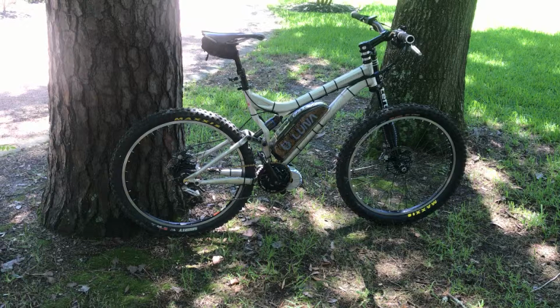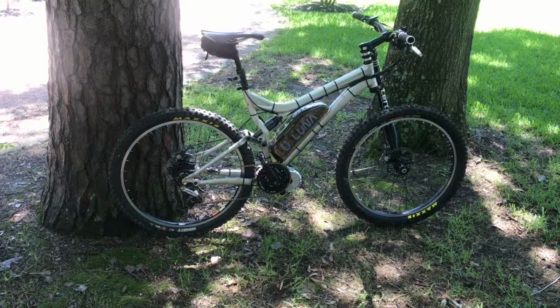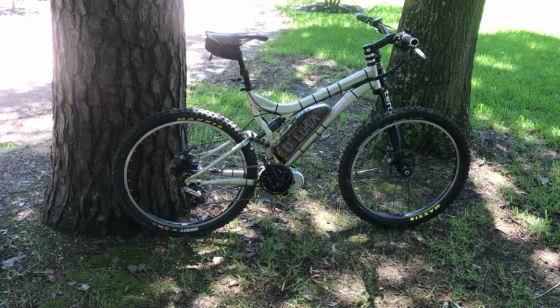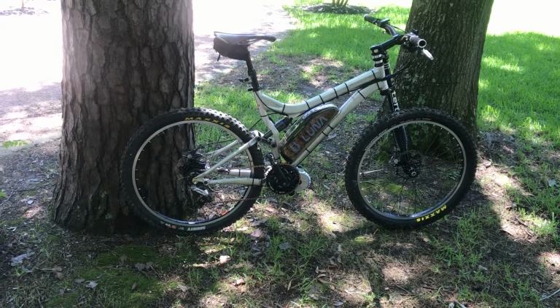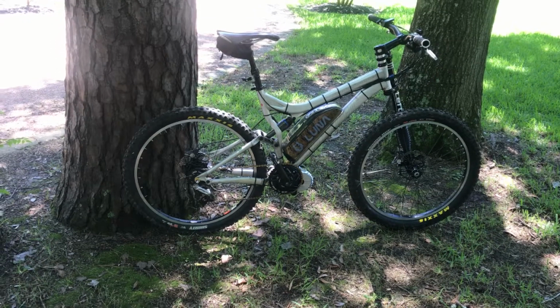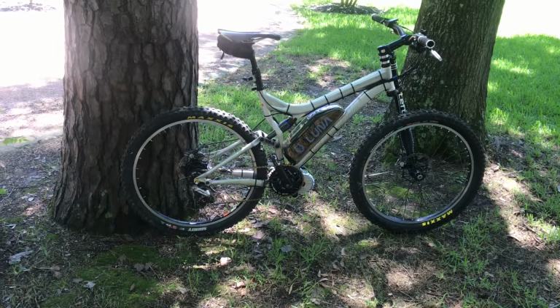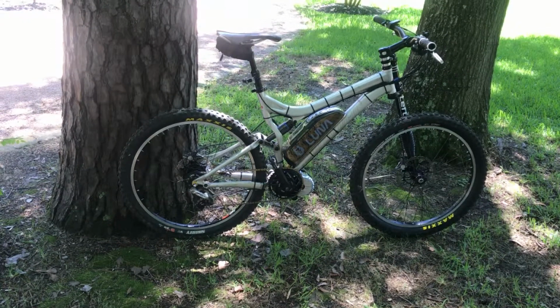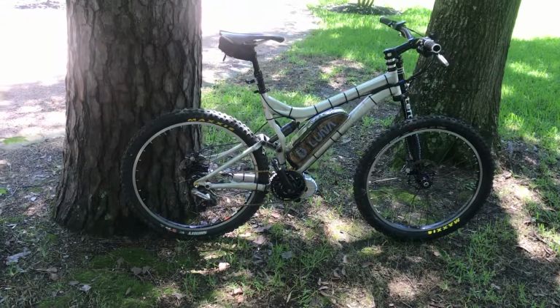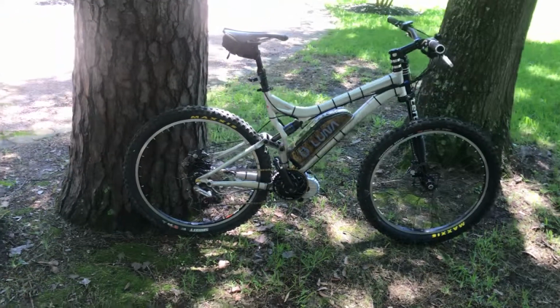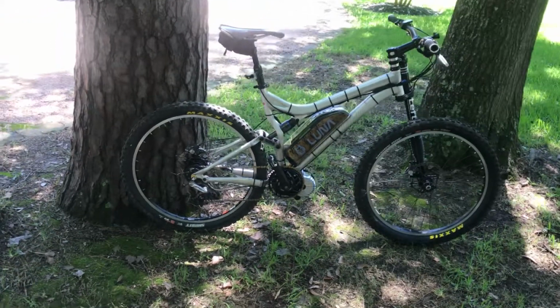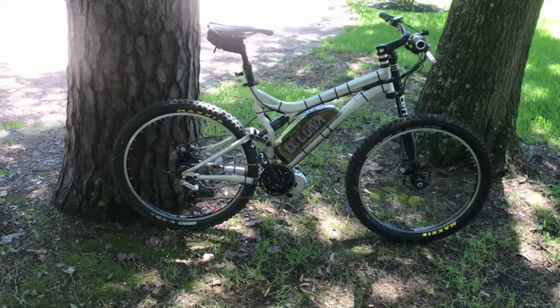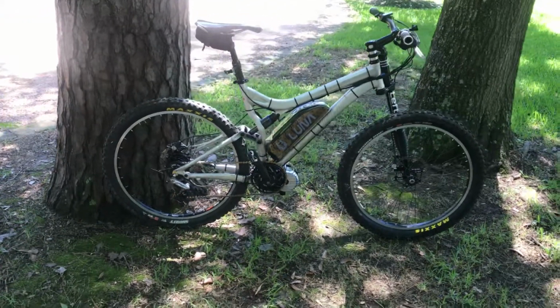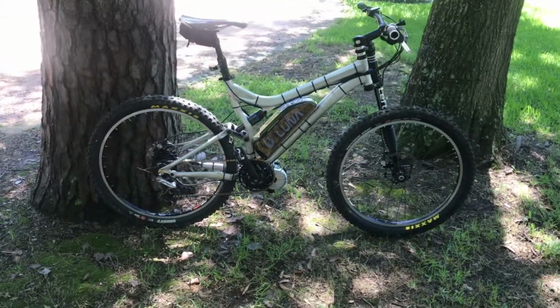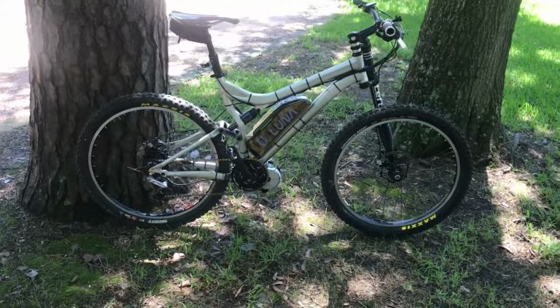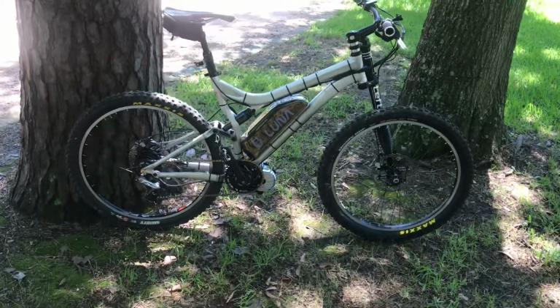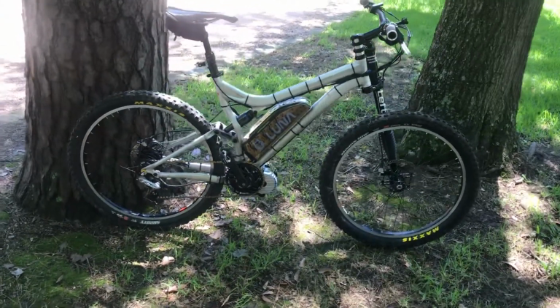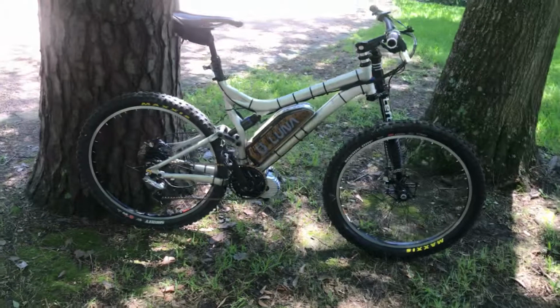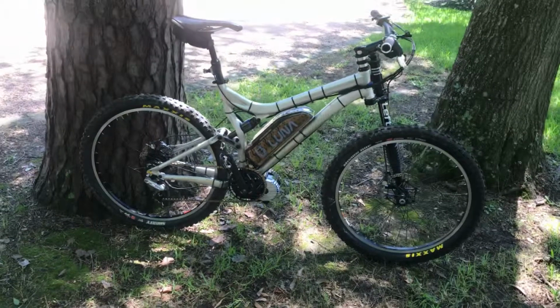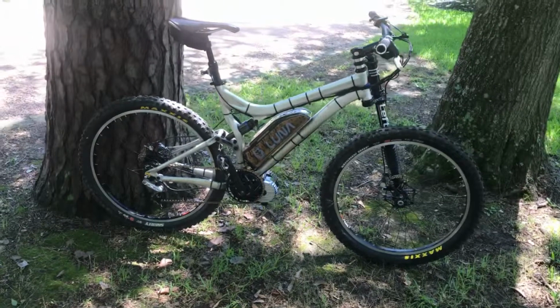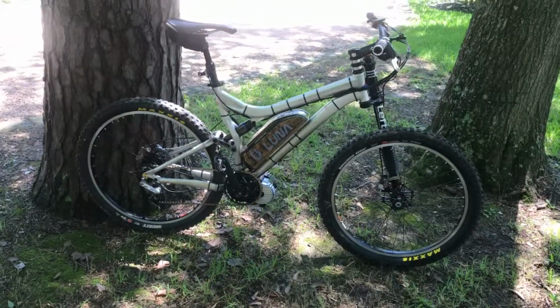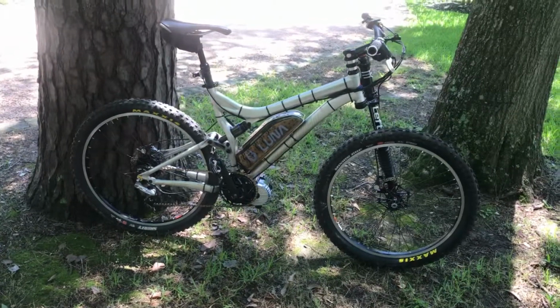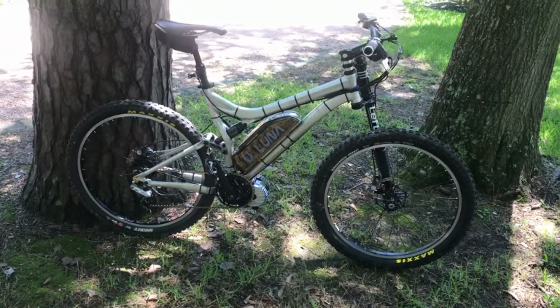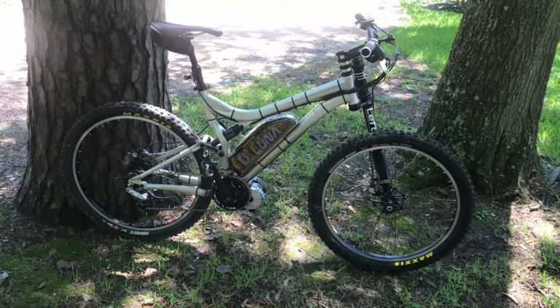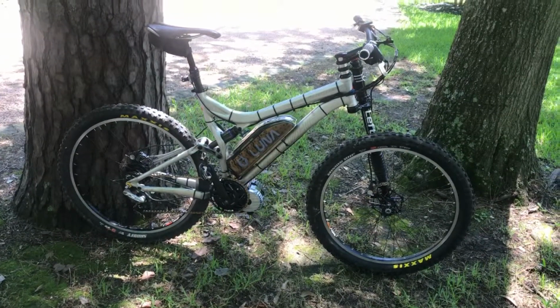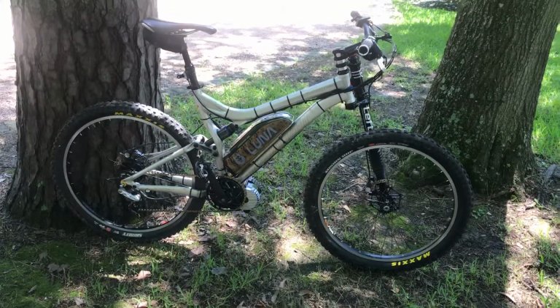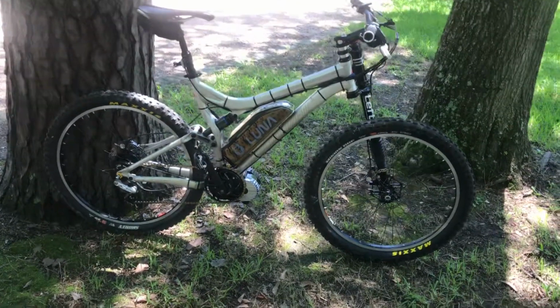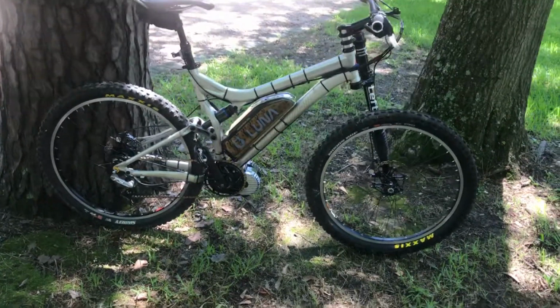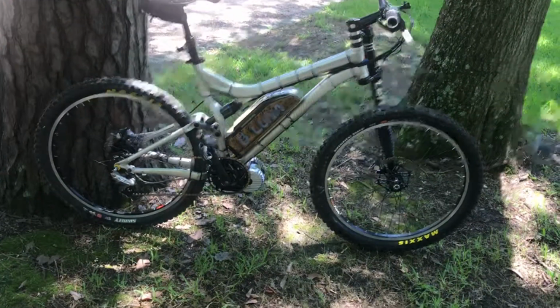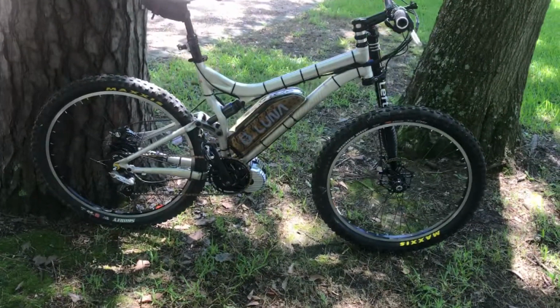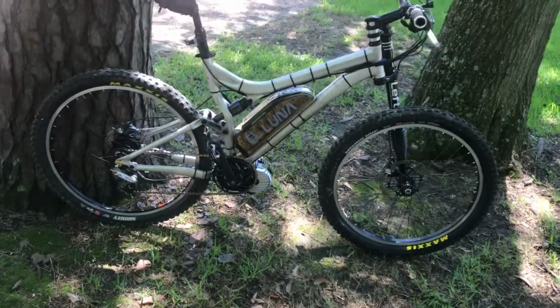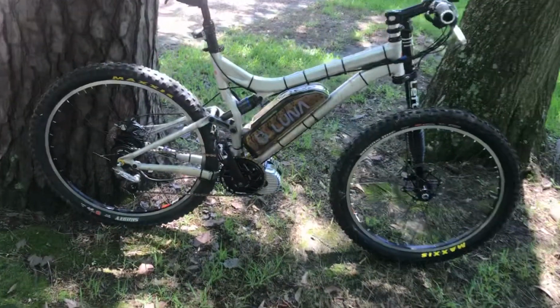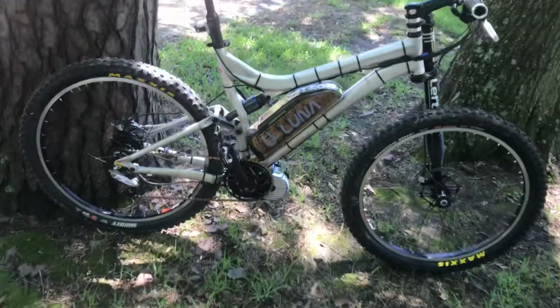How about a little video of the bike today — same old Stumpy I've had with the Cannondale Lefty. Got me a Luna Wolf battery in clear.